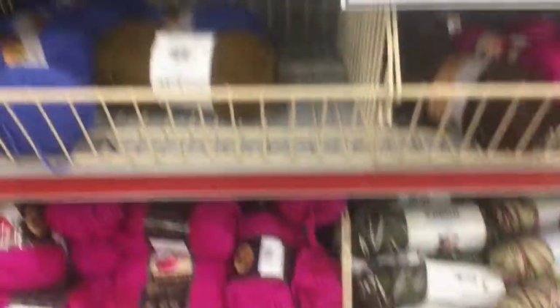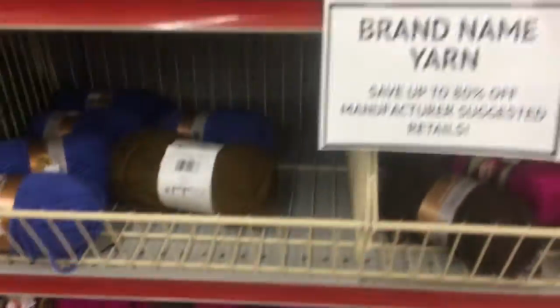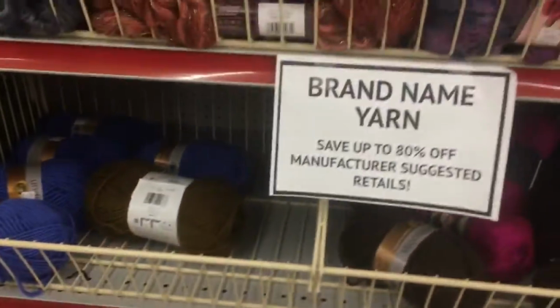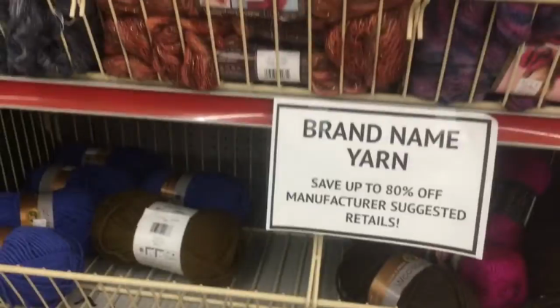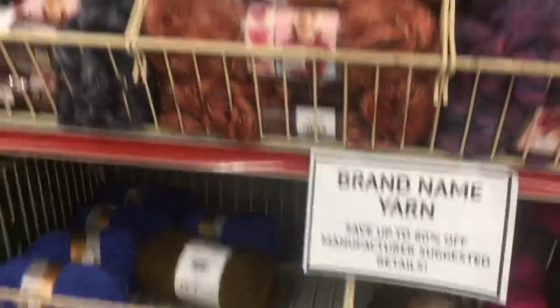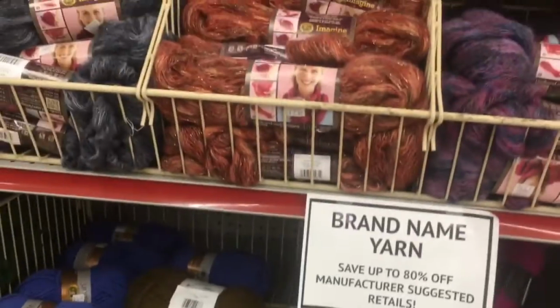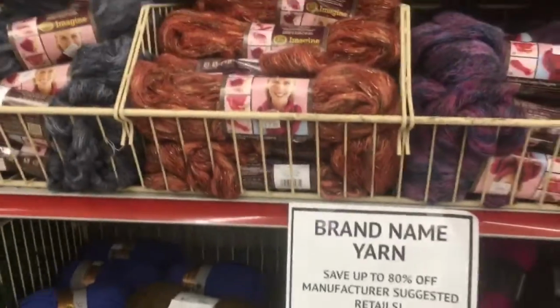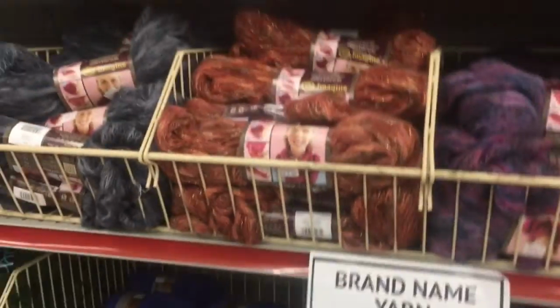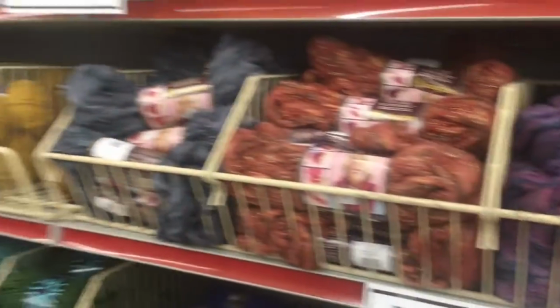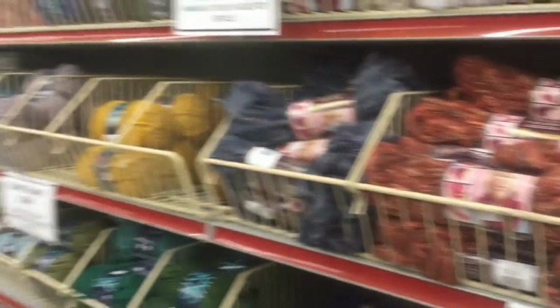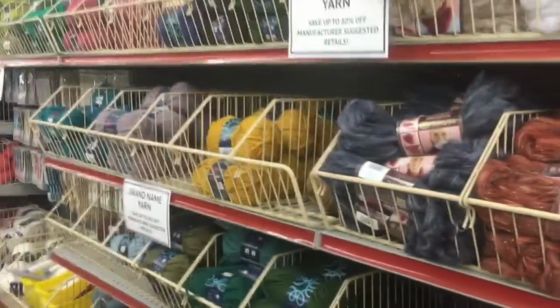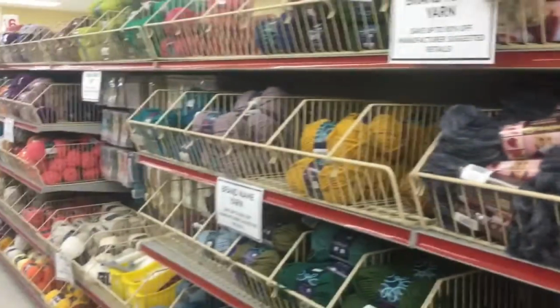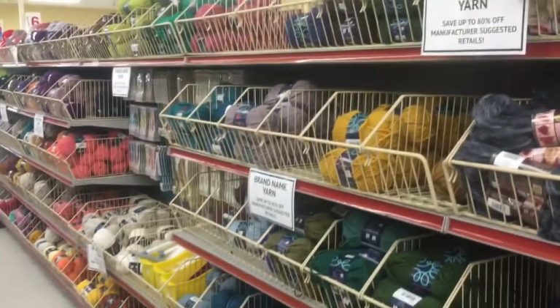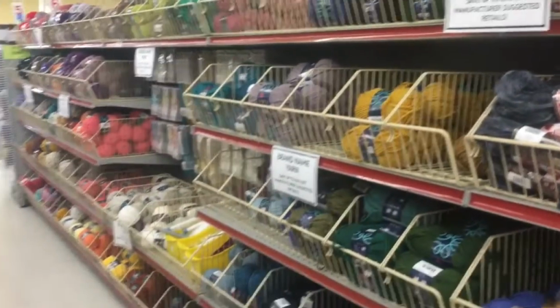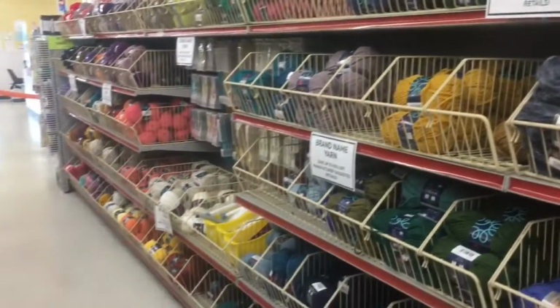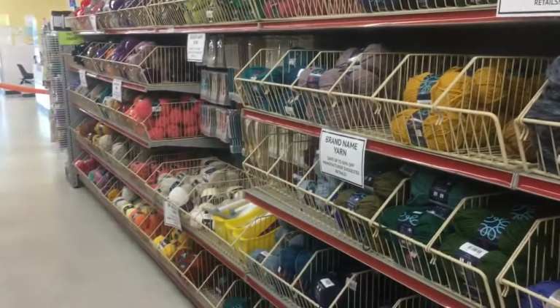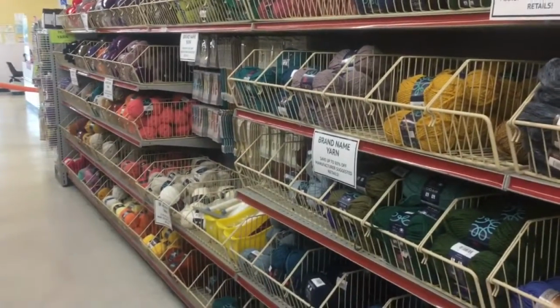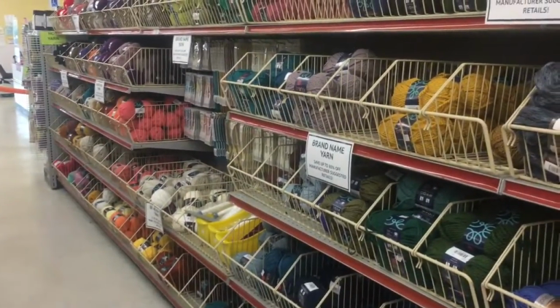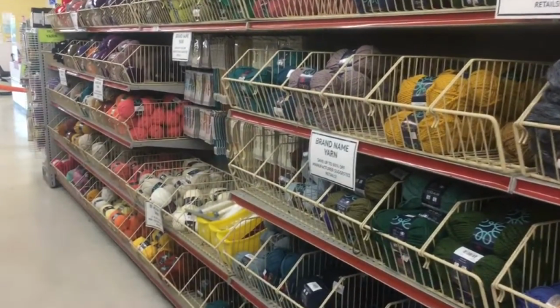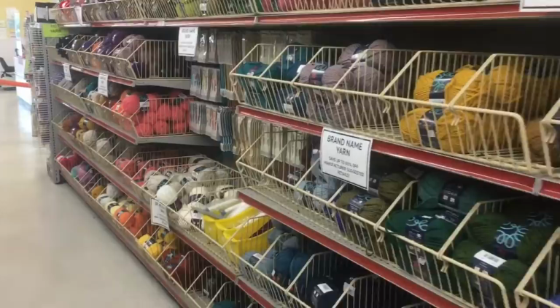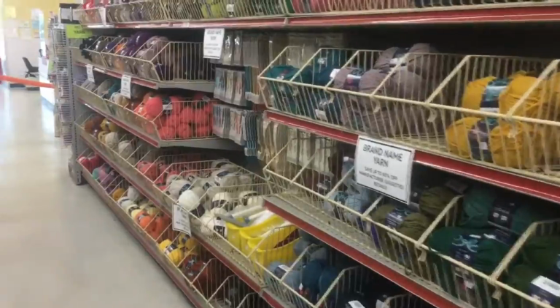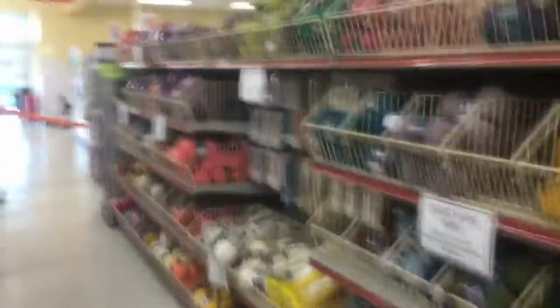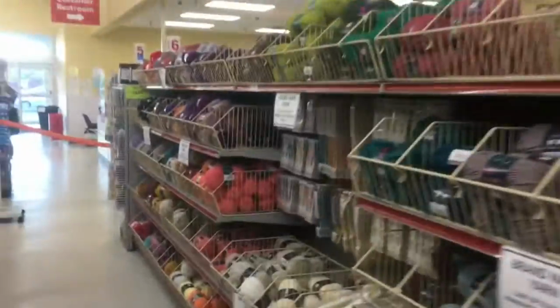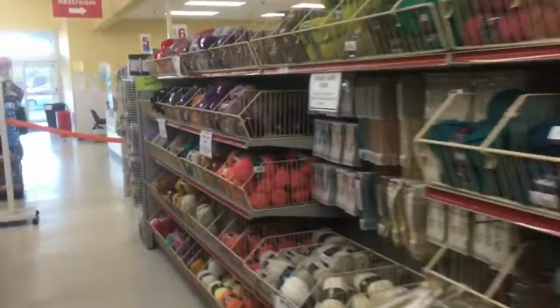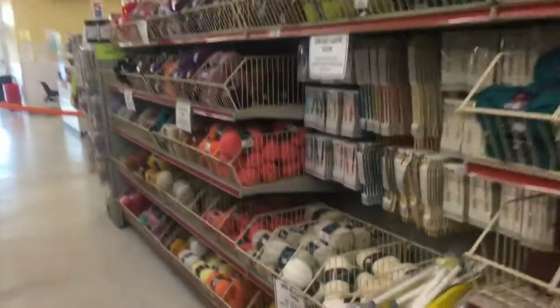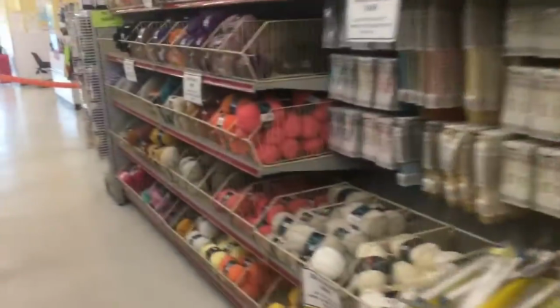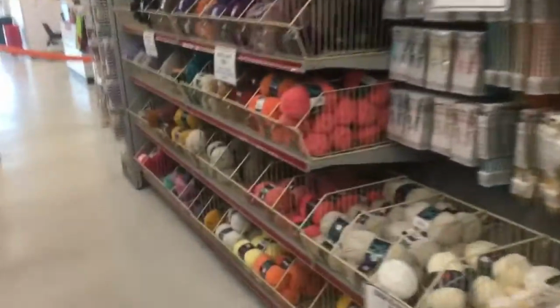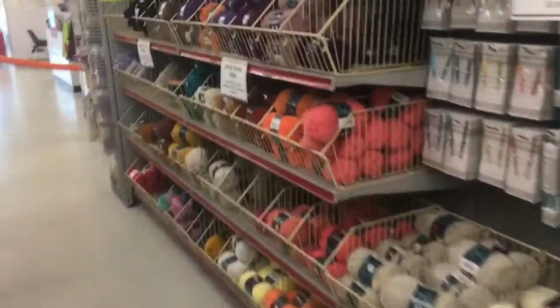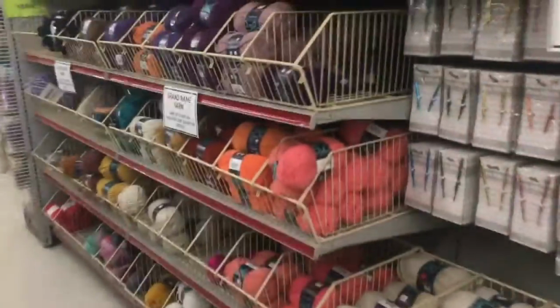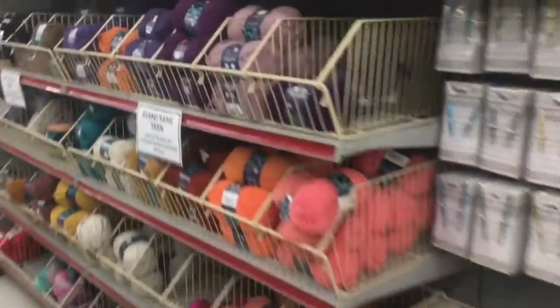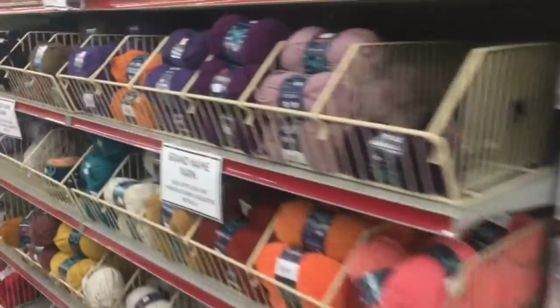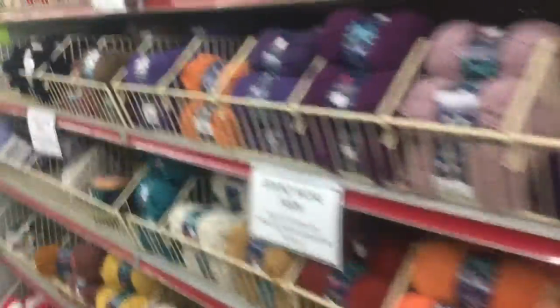I noticed they had yarn in the flyer this week, and blammo — this is all new. There are even some brands I haven't seen before here. This is exciting.